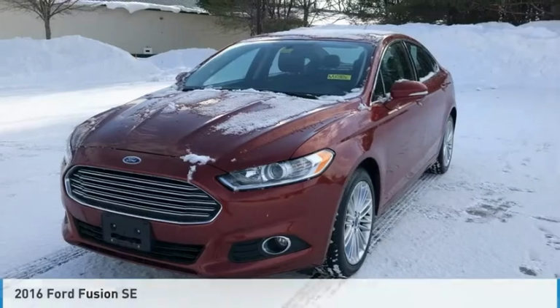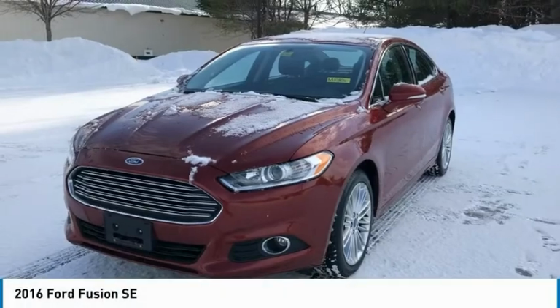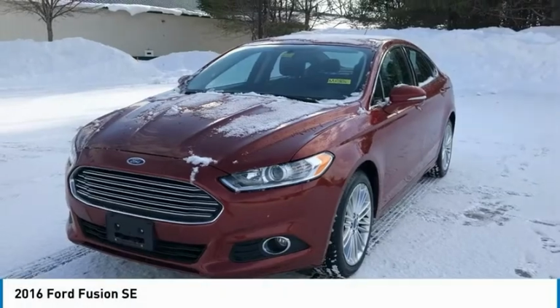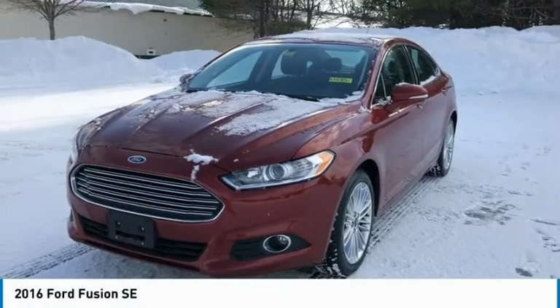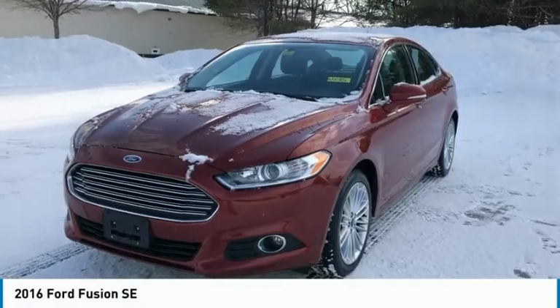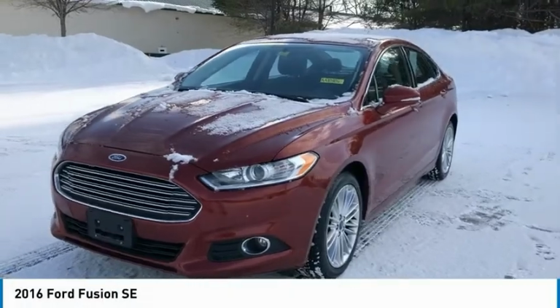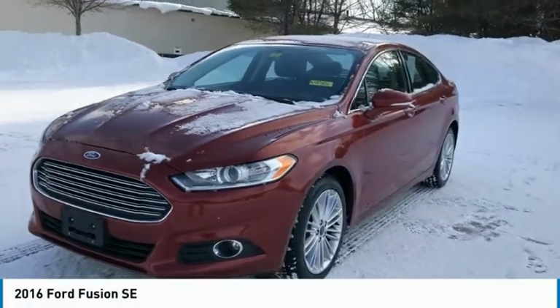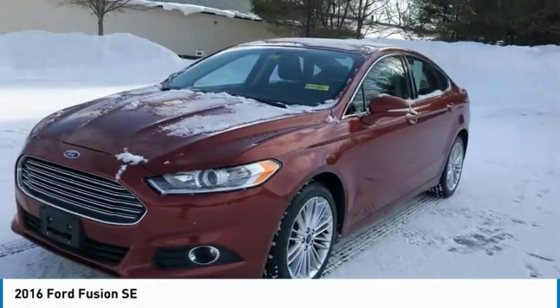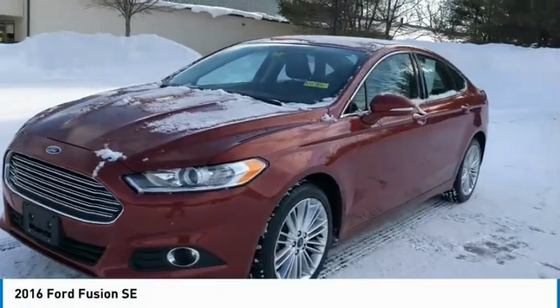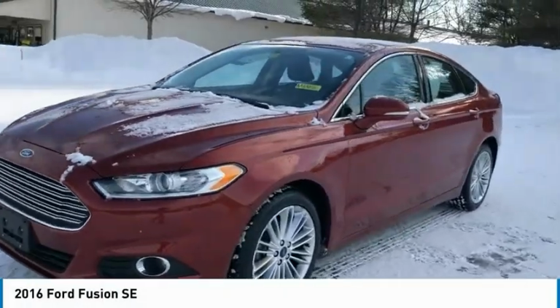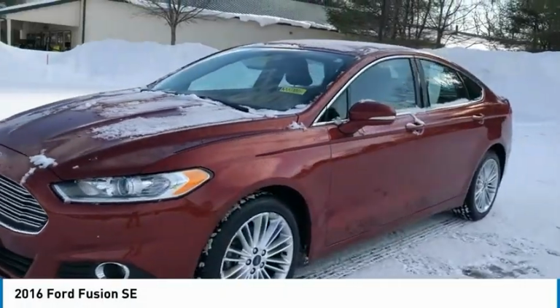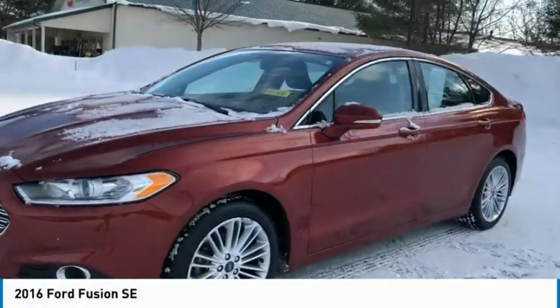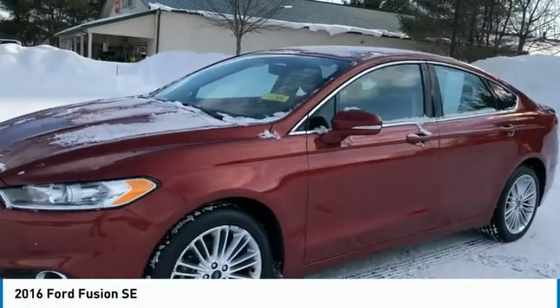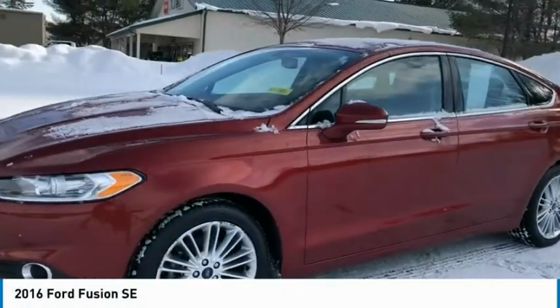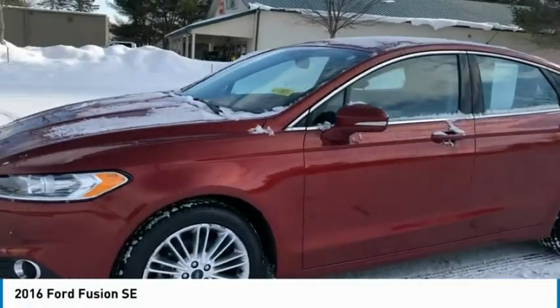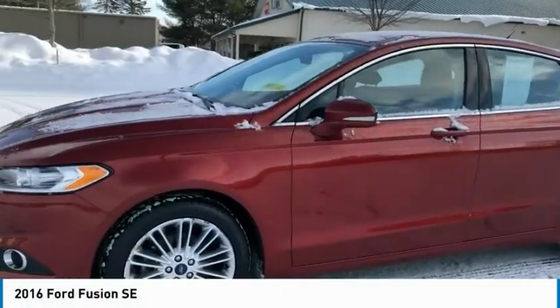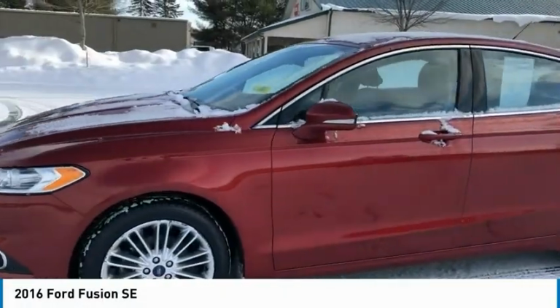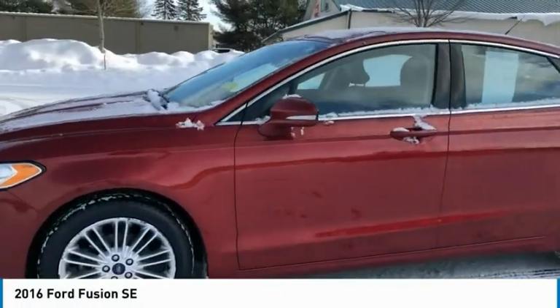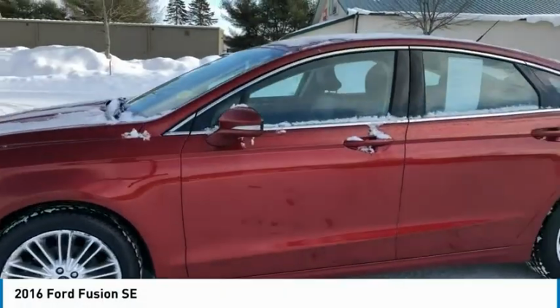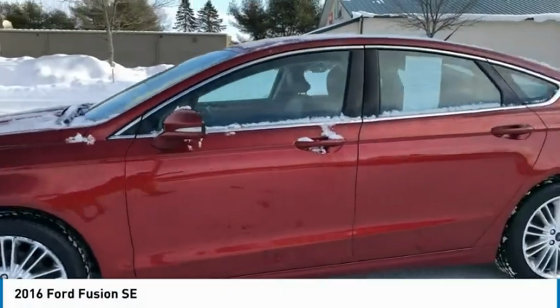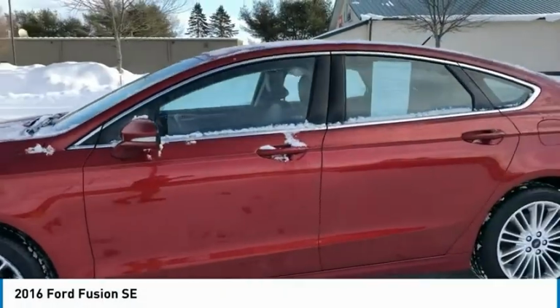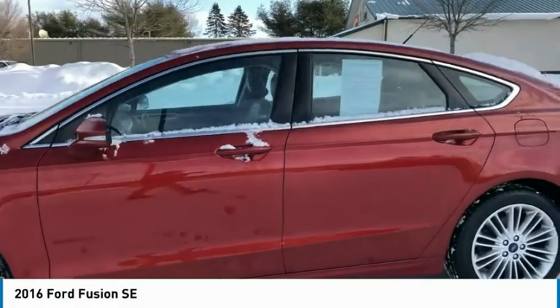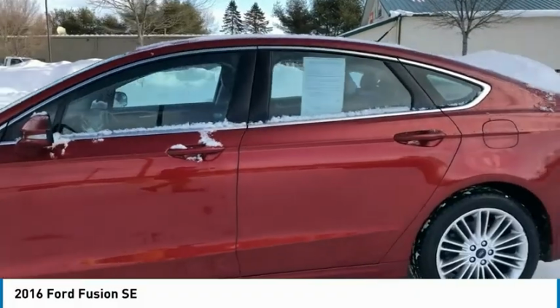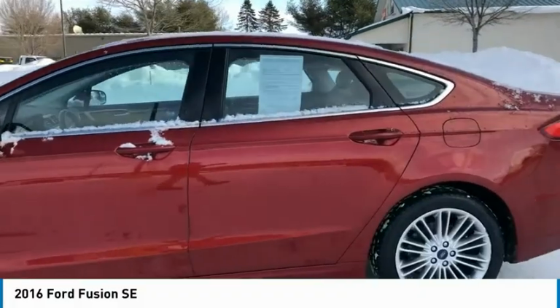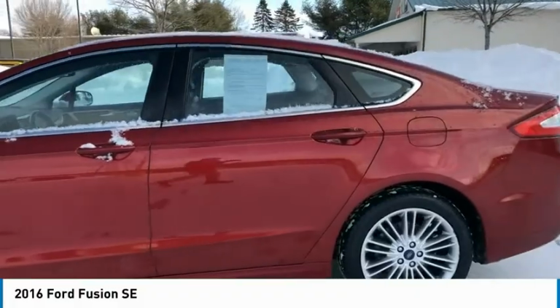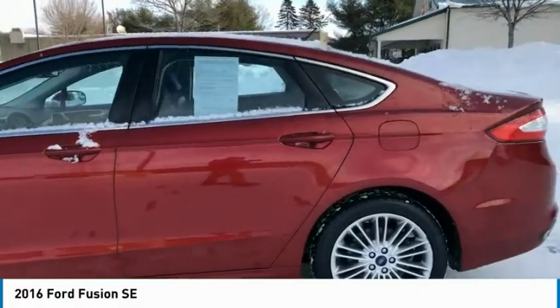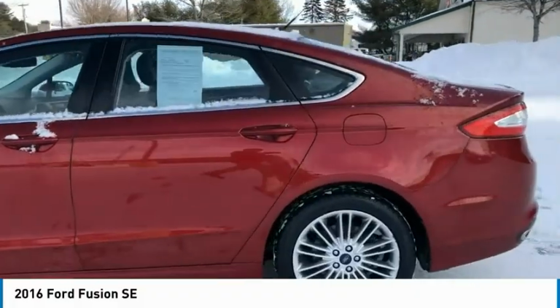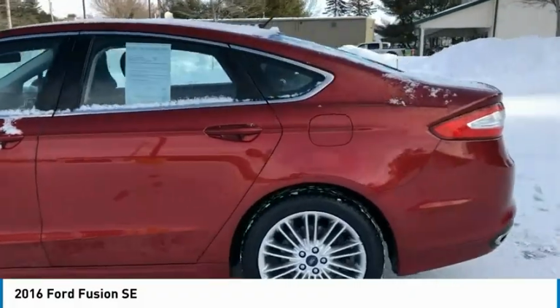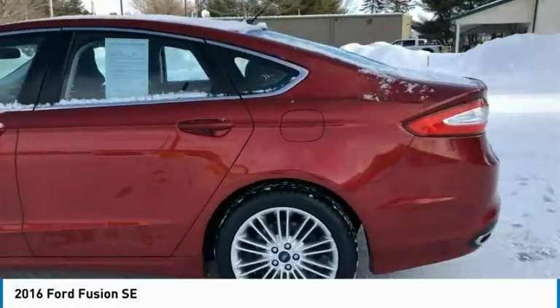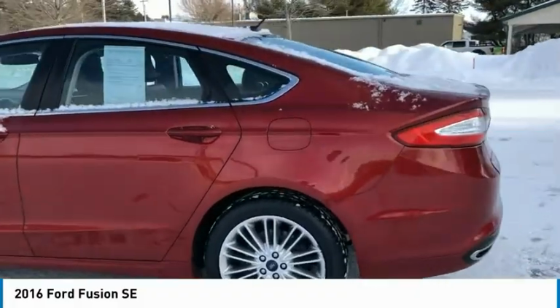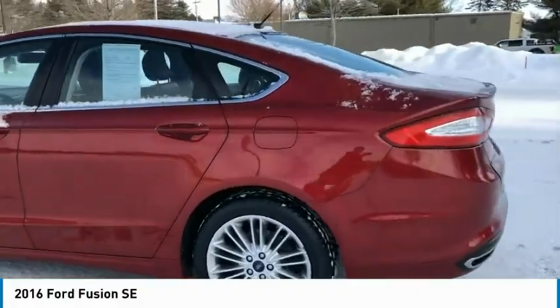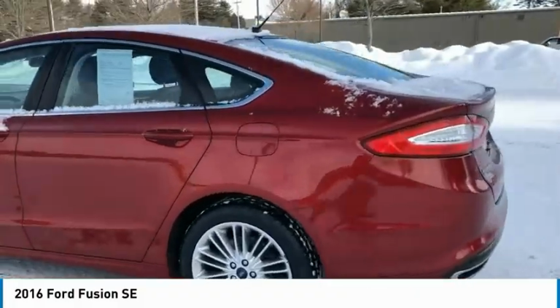Take a ride in the 2016 Fusion. You can have both impressive power and great economy in a Fusion.